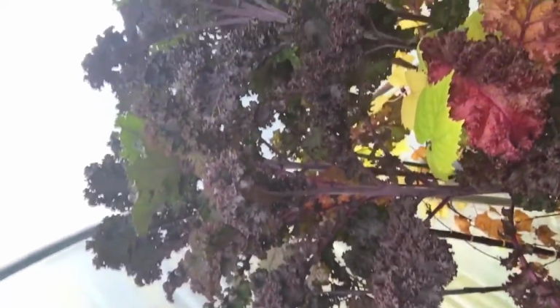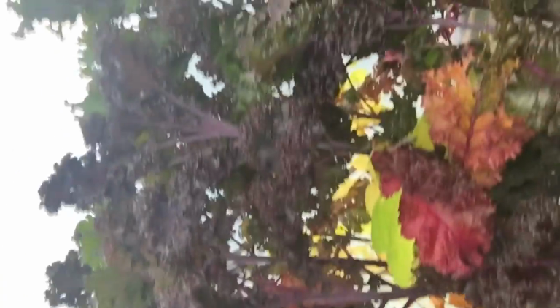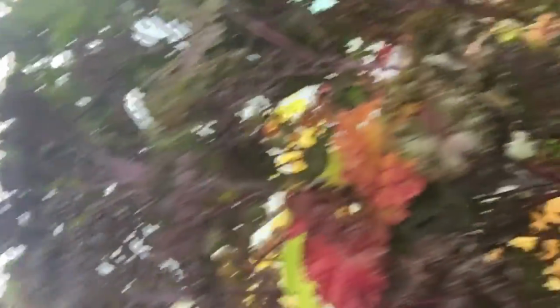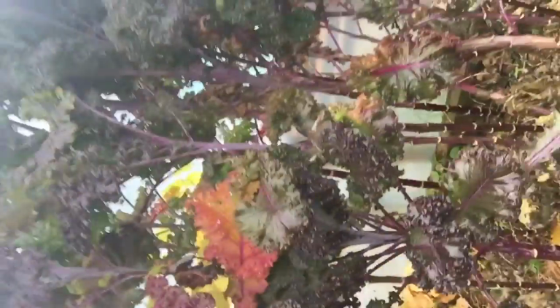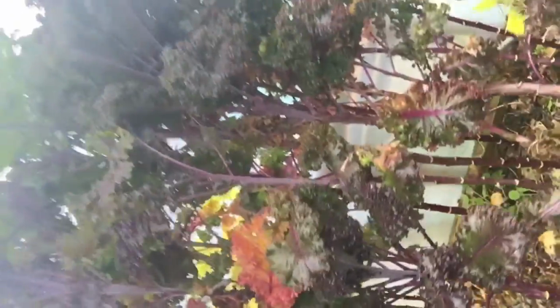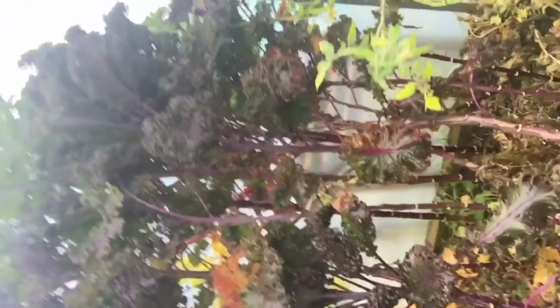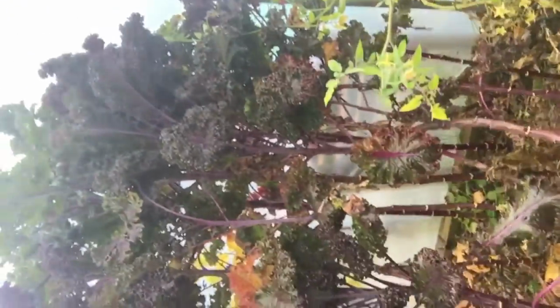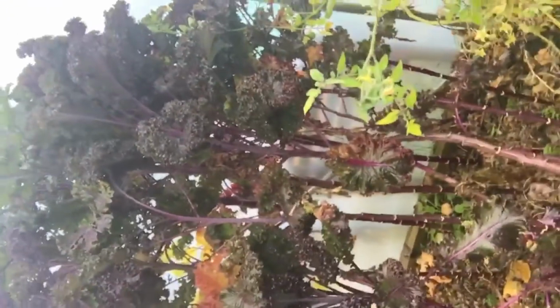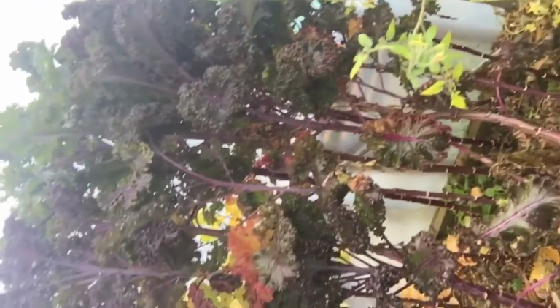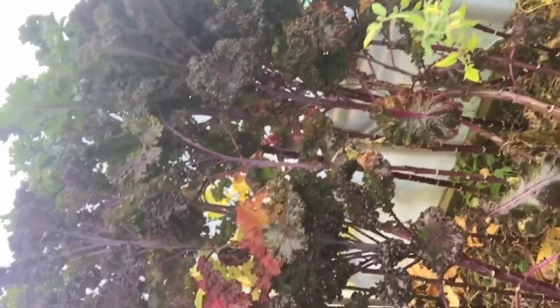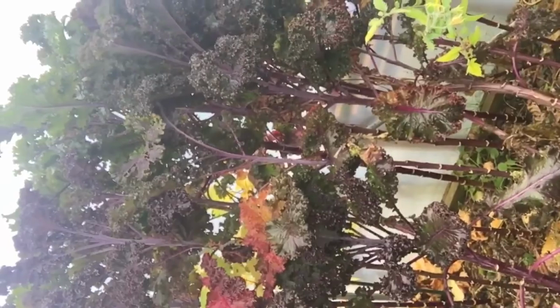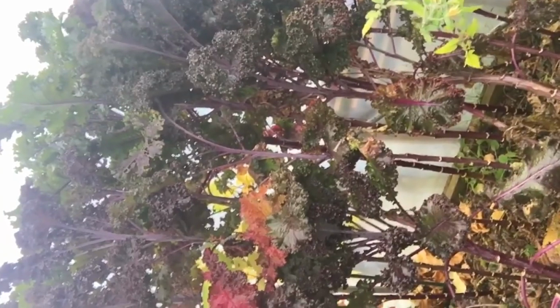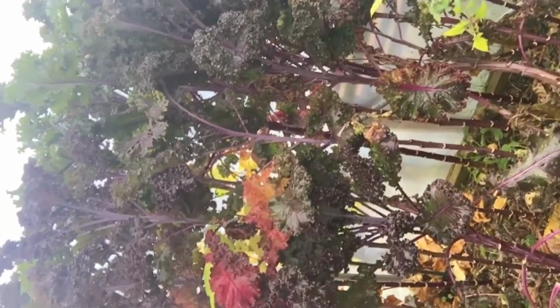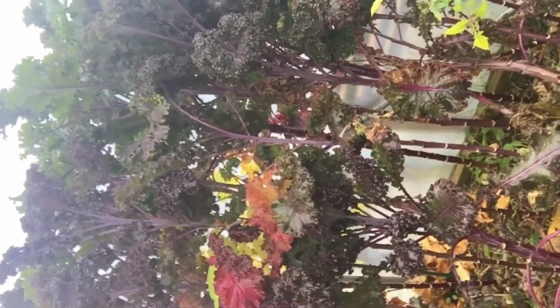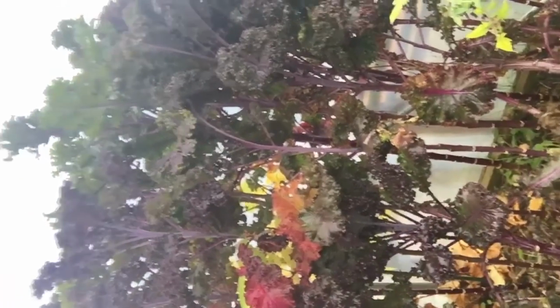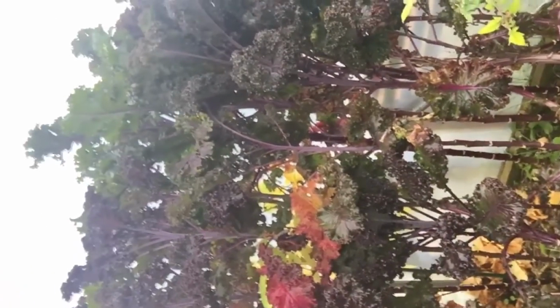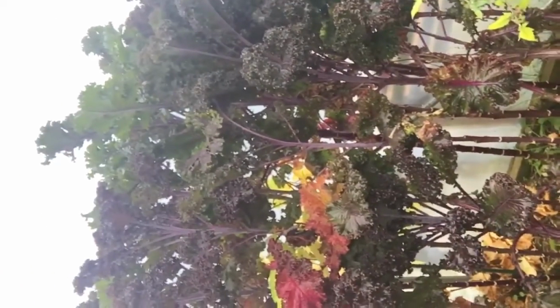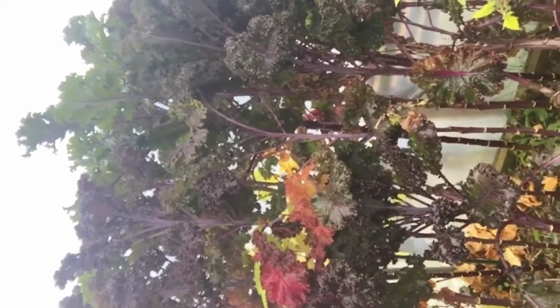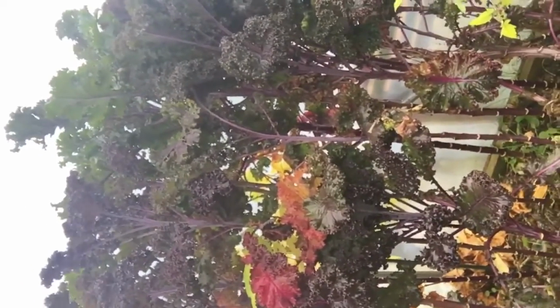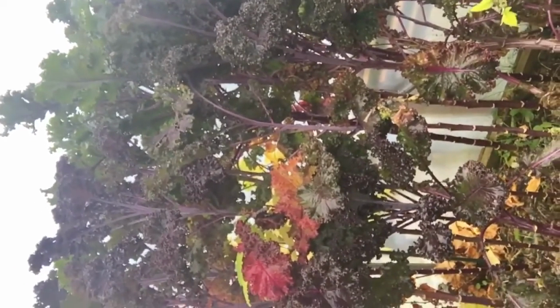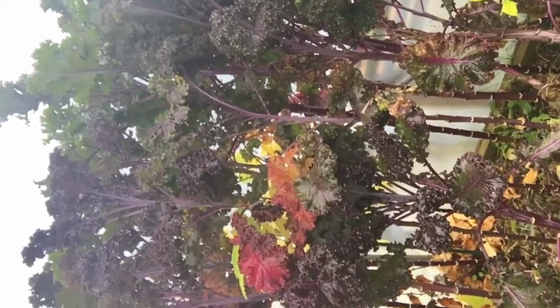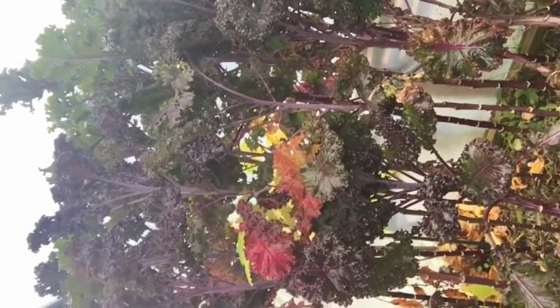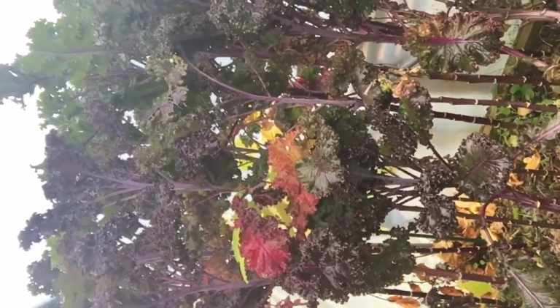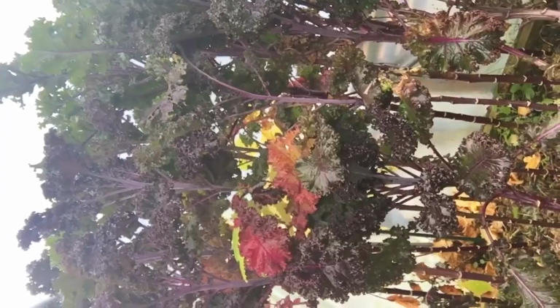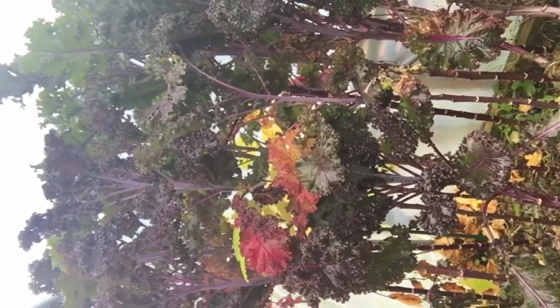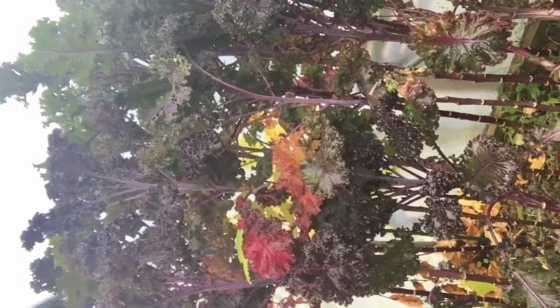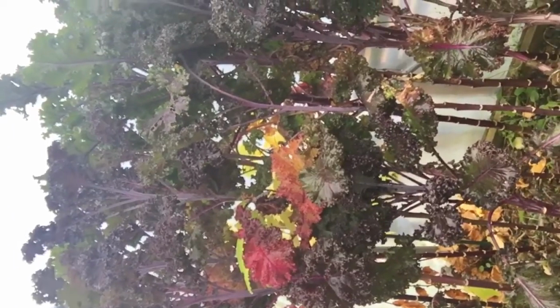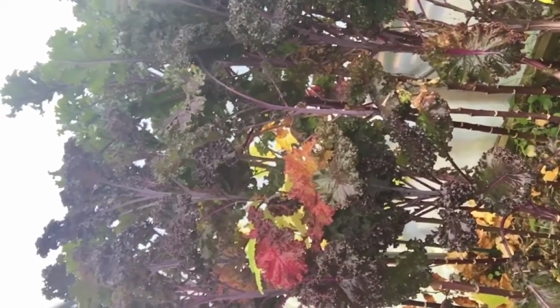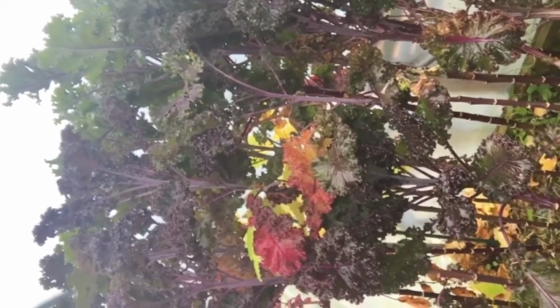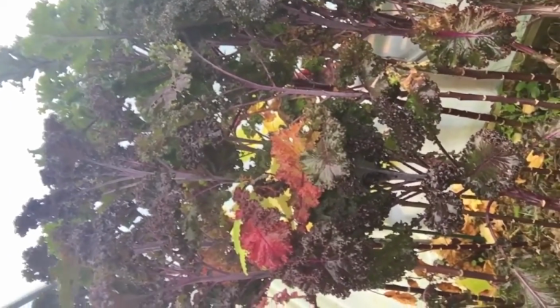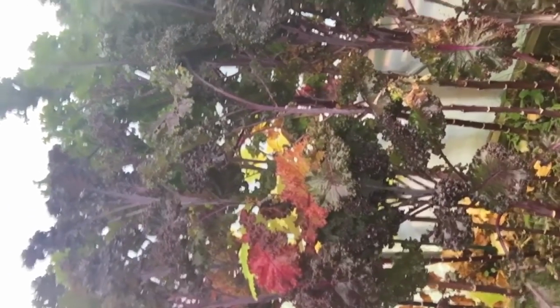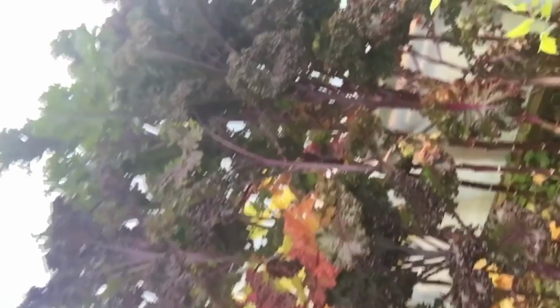It's done okay in here, but it's quite tall — whether that's just because it's in the polytunnel and it's reaching for the light. I've got some kale outside that has basically done okay.